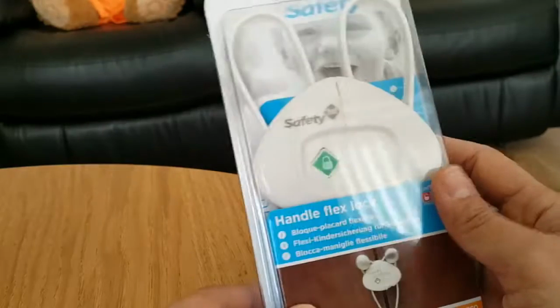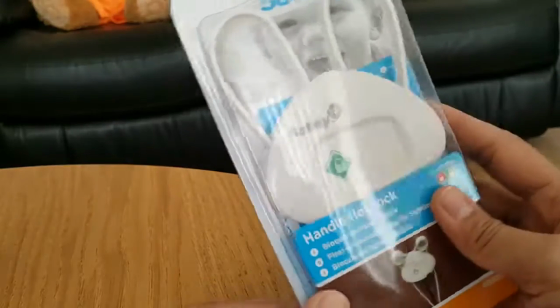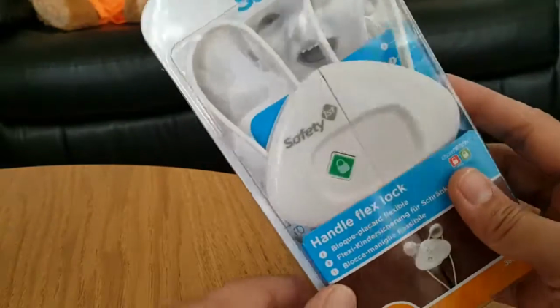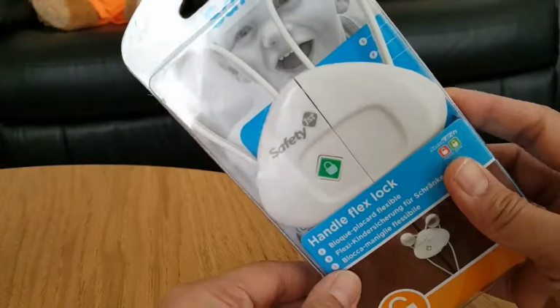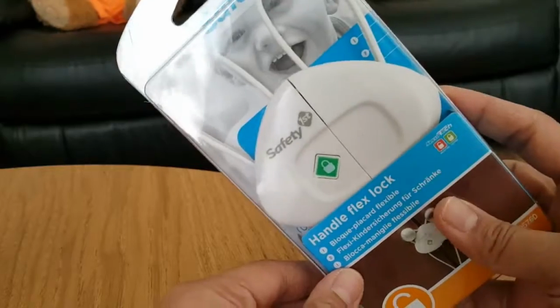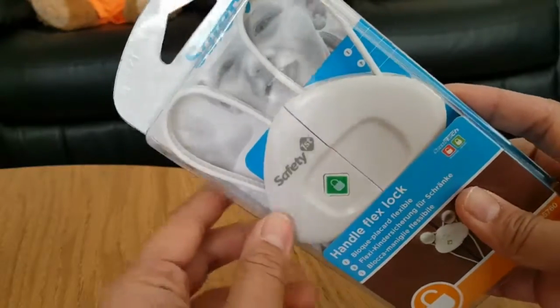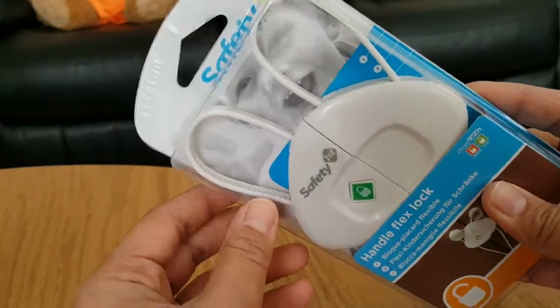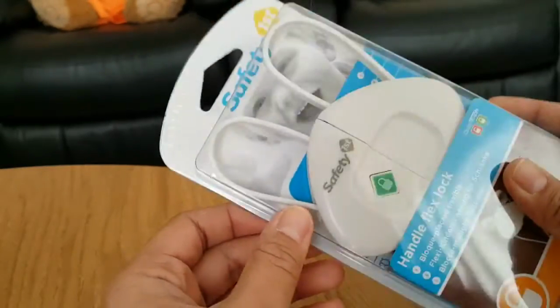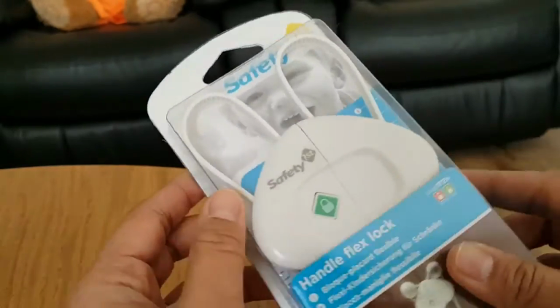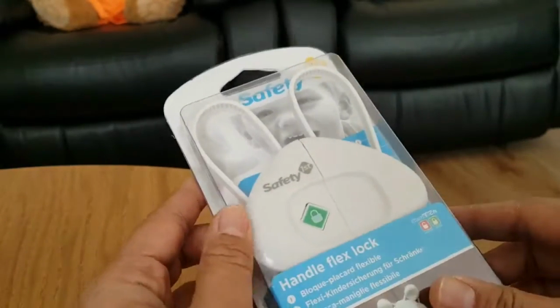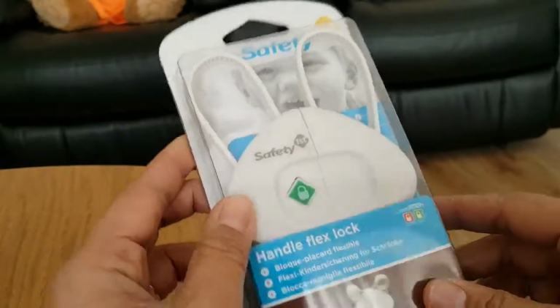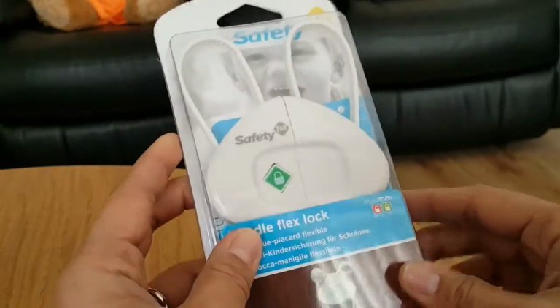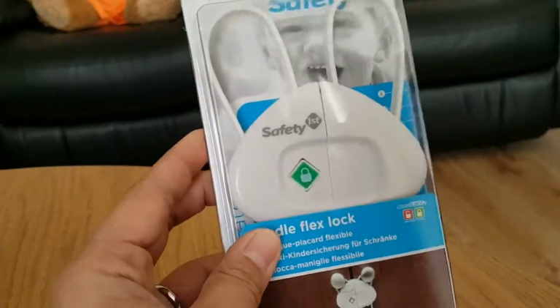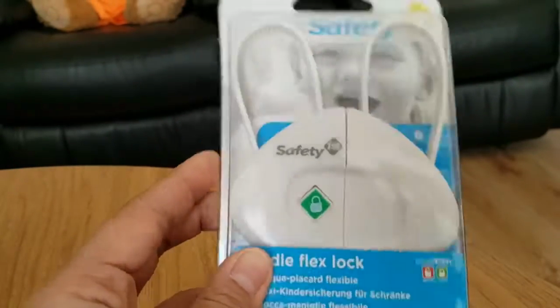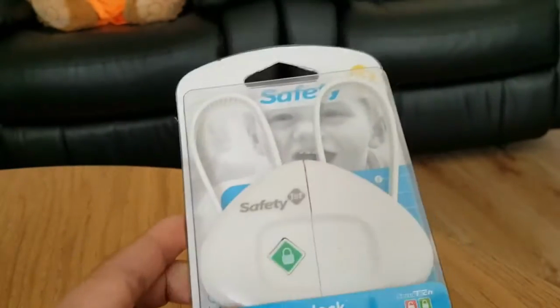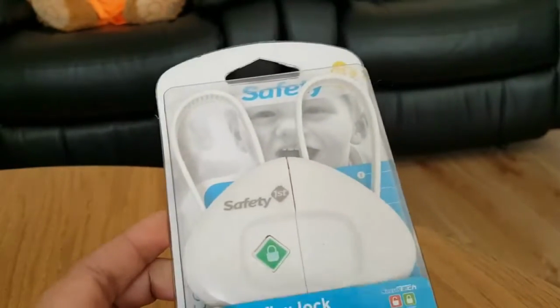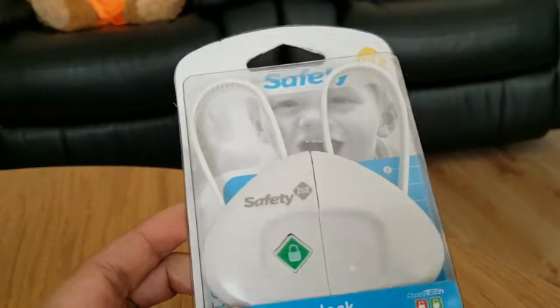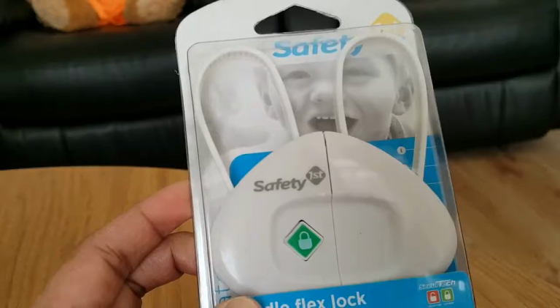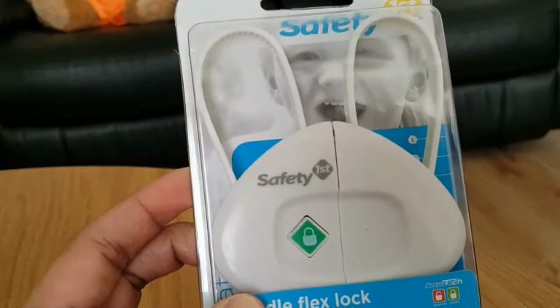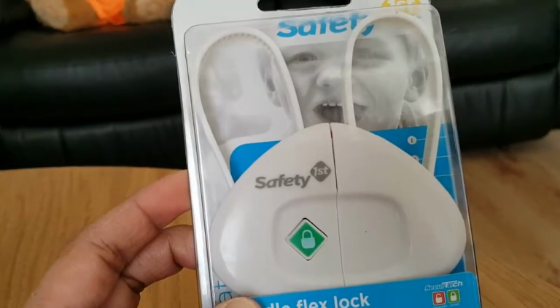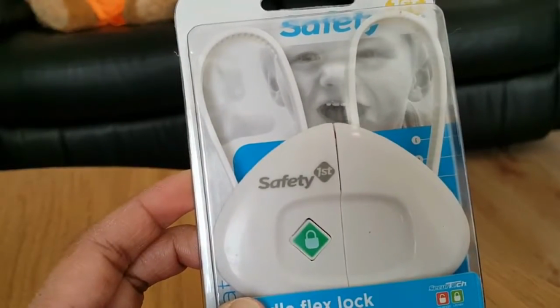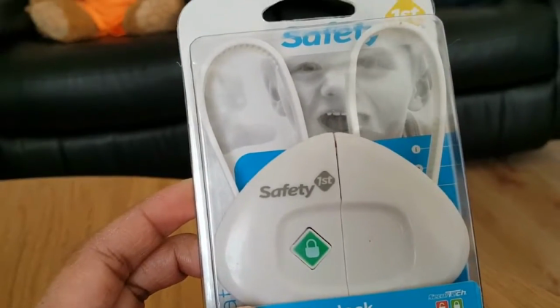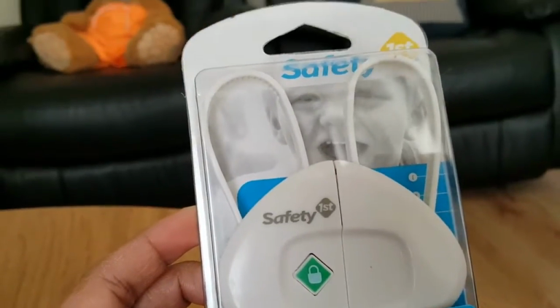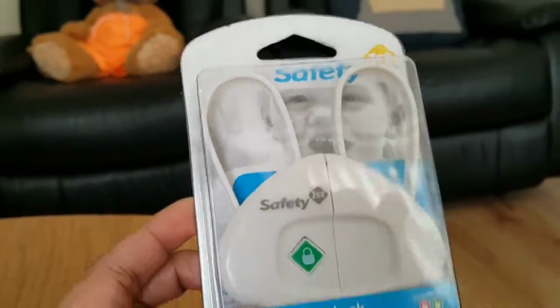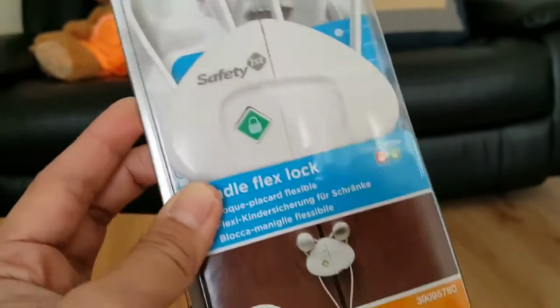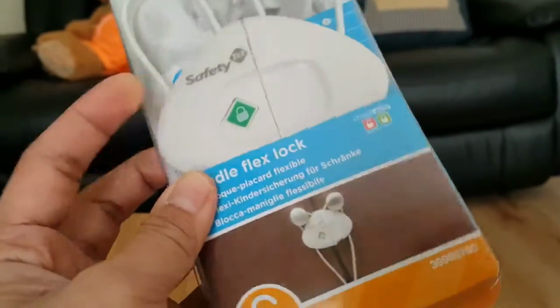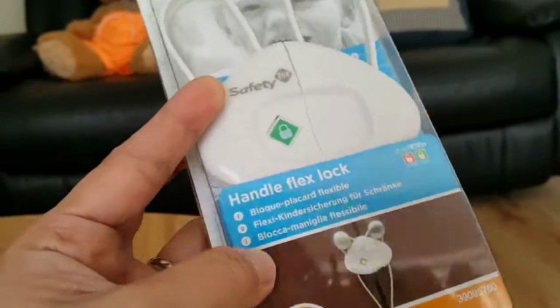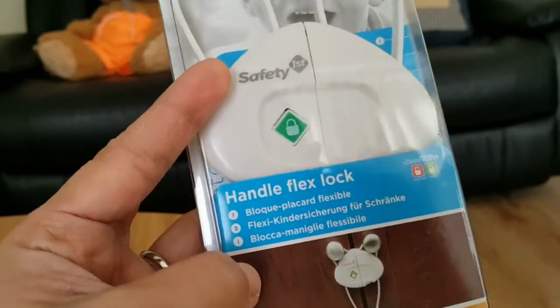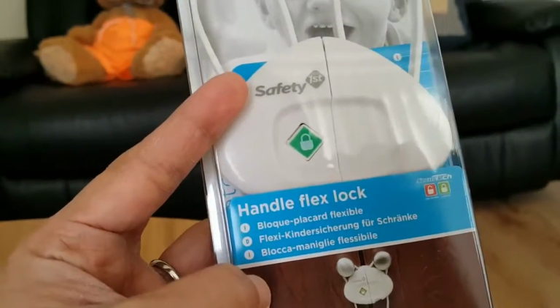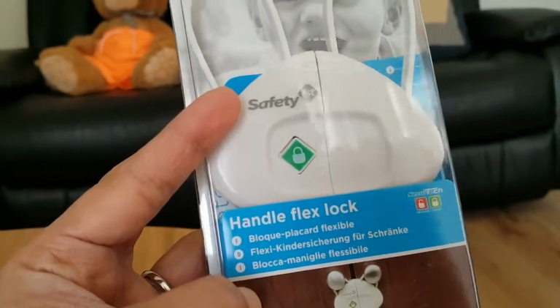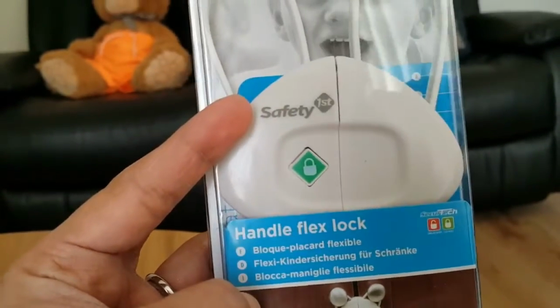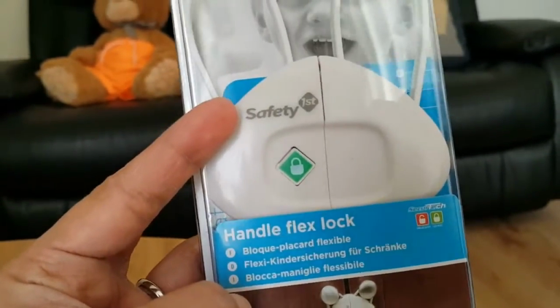Hello everyone, today I'm going to review this product — Safety First and Handle Flex Lock.